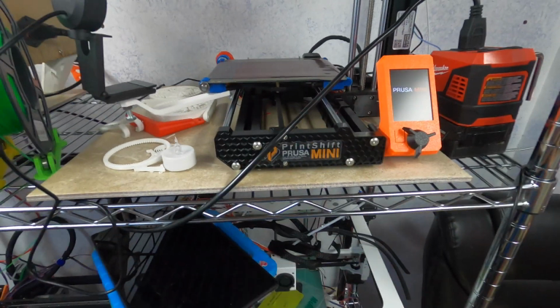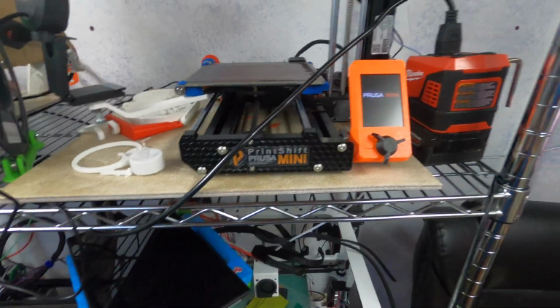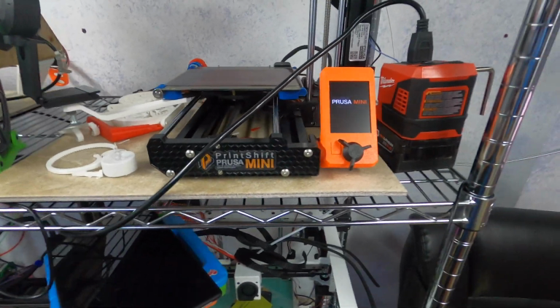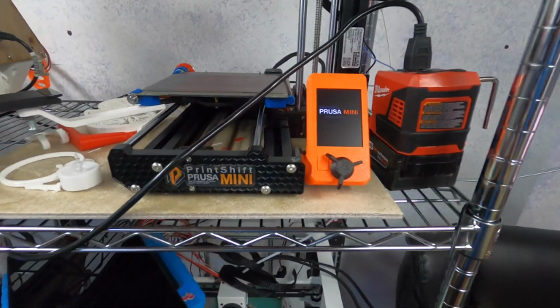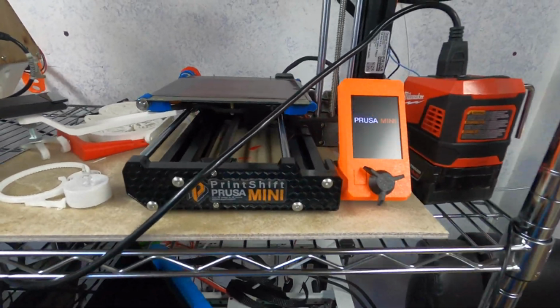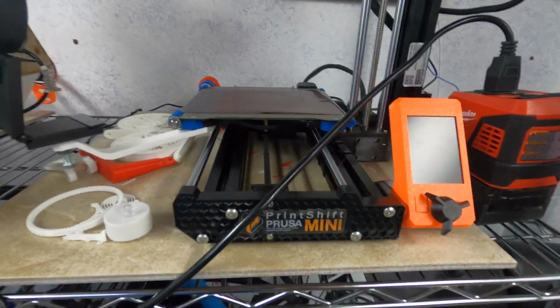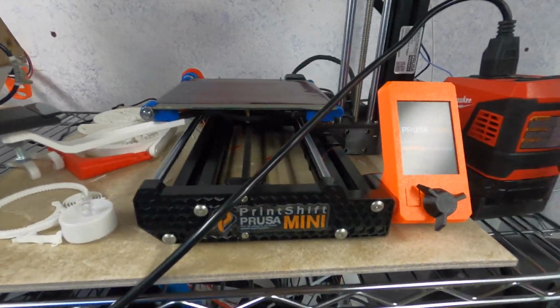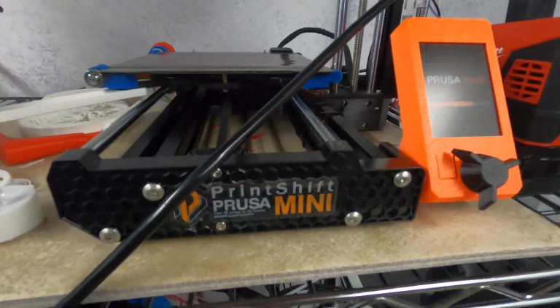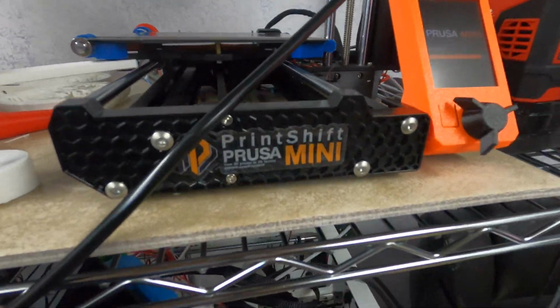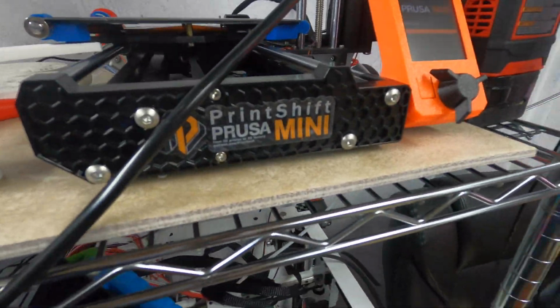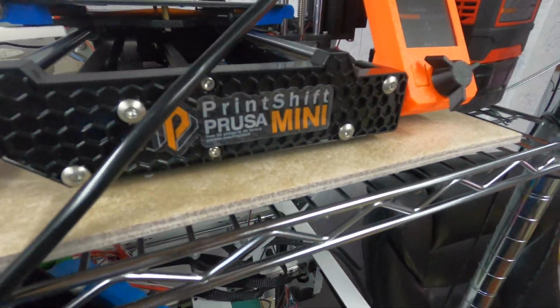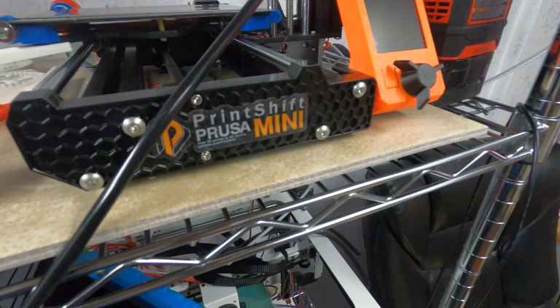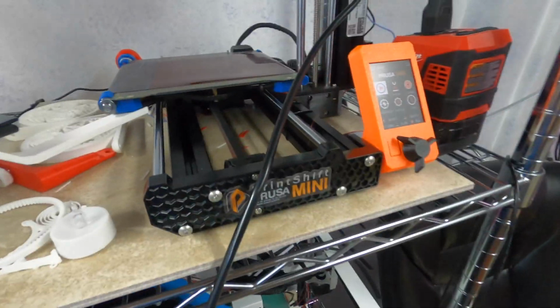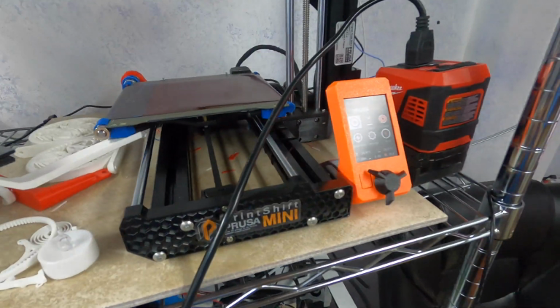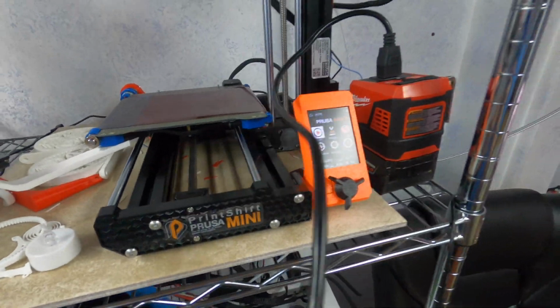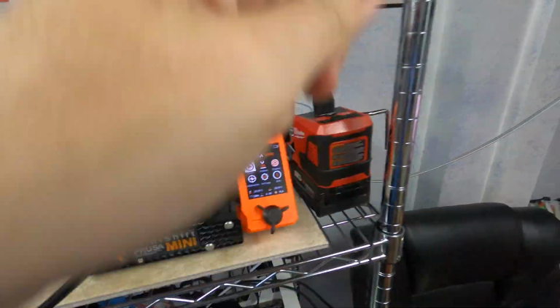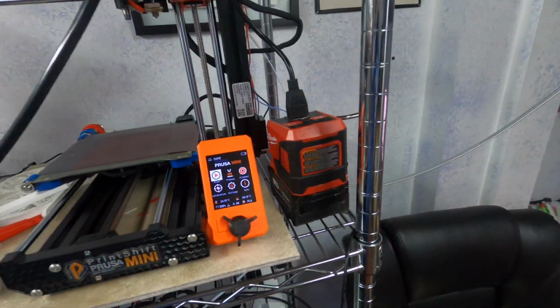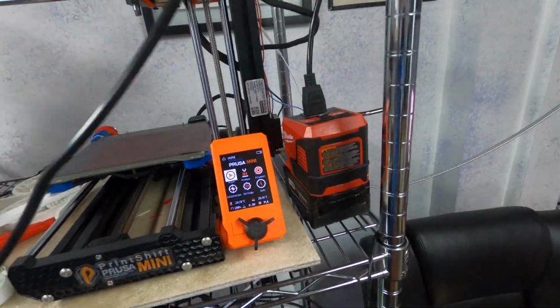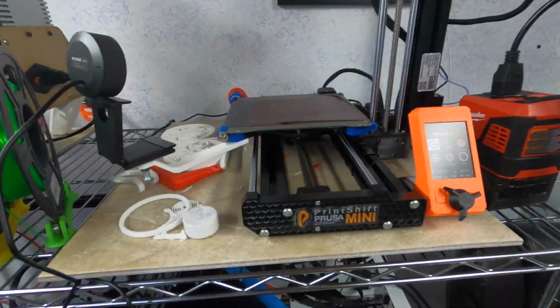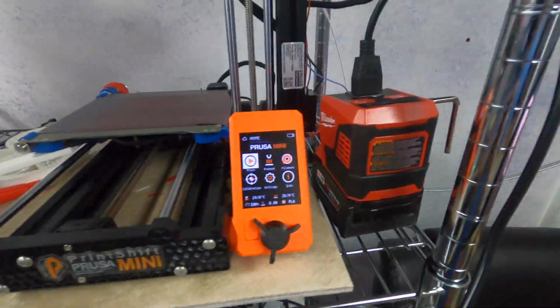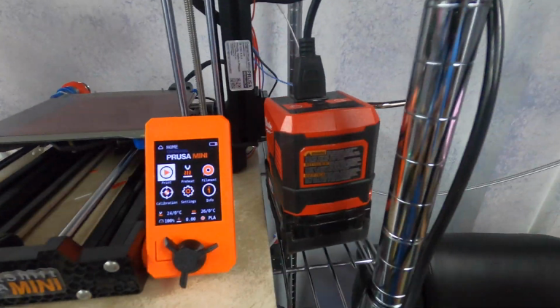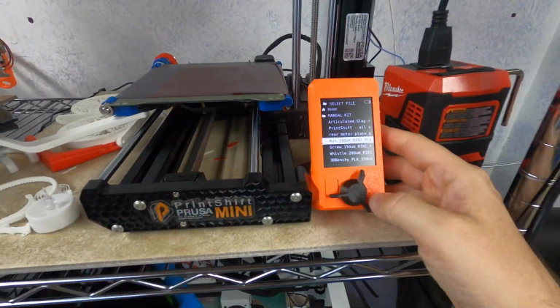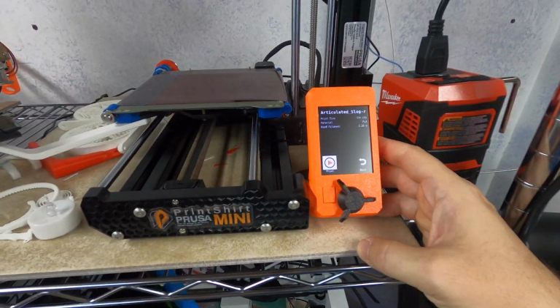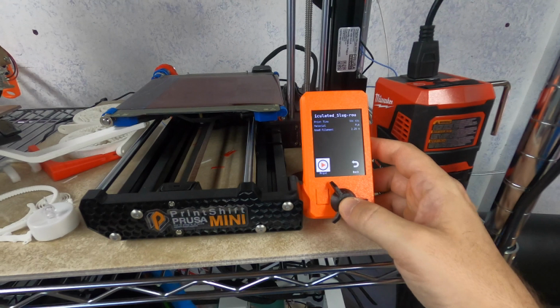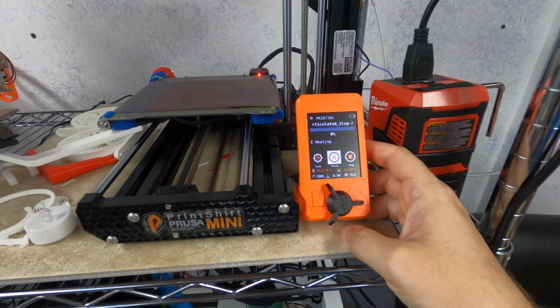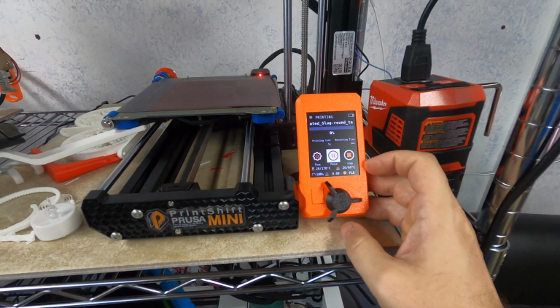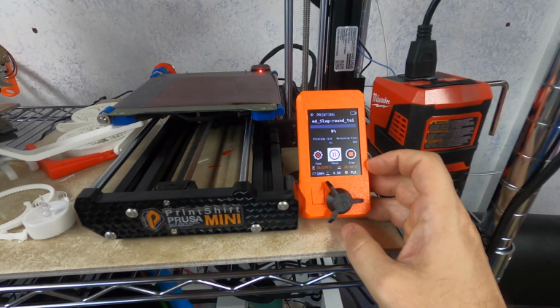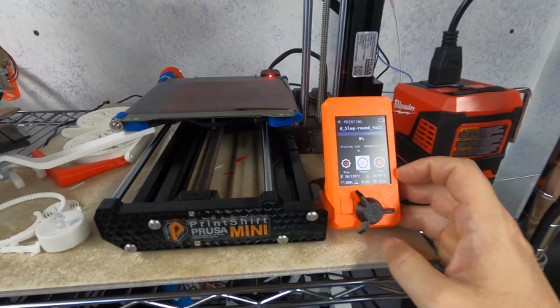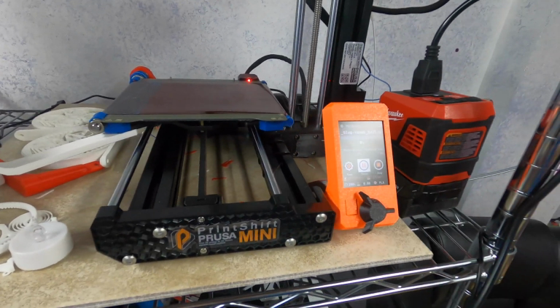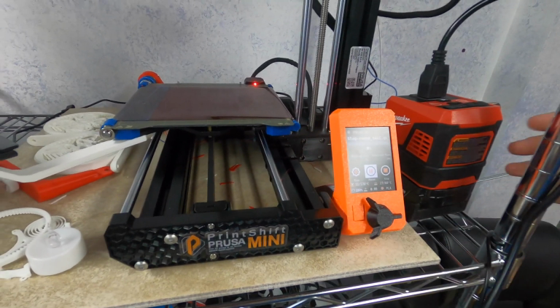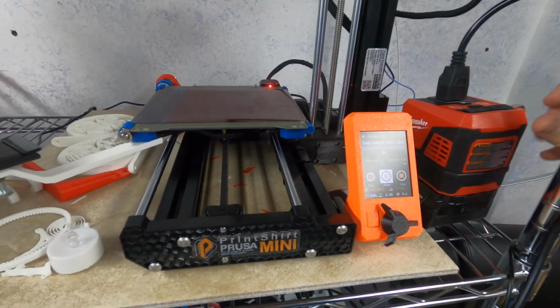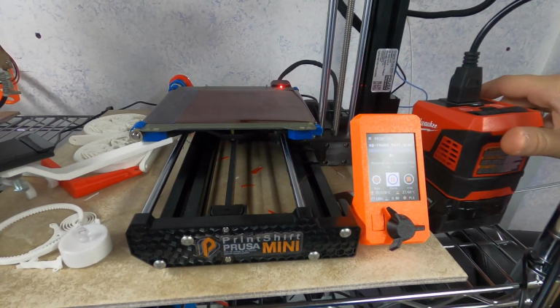You can hear the pixies getting angry. I'm gonna lengthen the cord a smidge. I got them all tied up out of sight and out of mind underneath. Now I'm wondering how long we're gonna last.